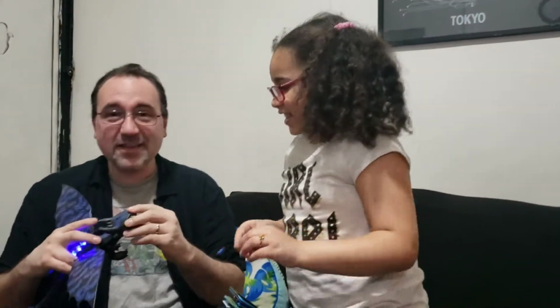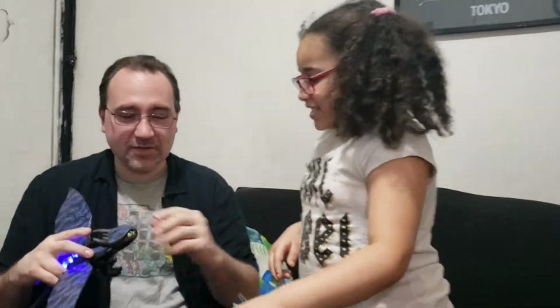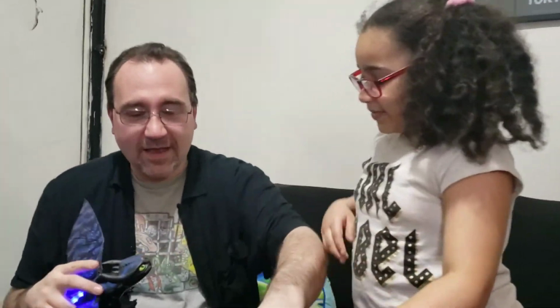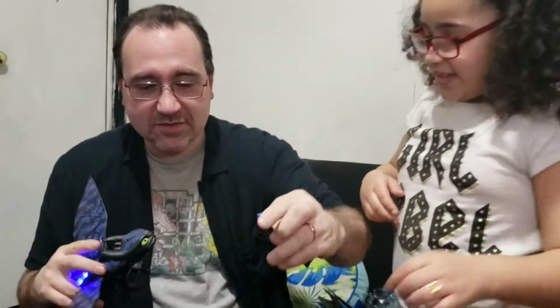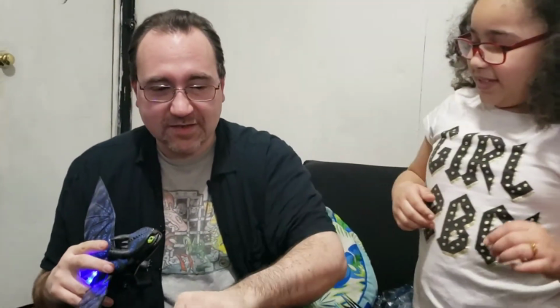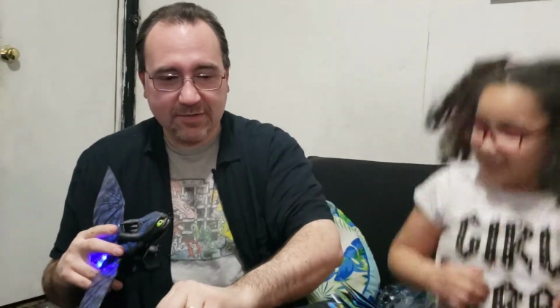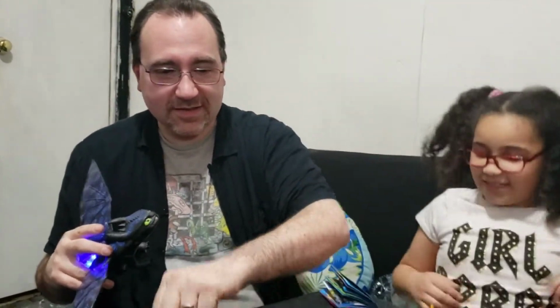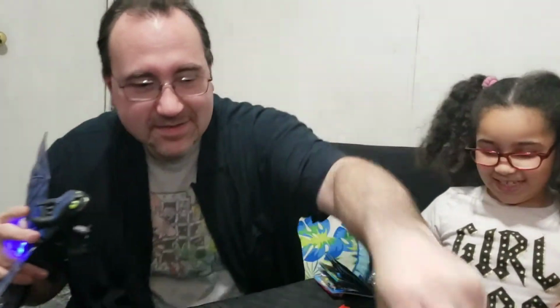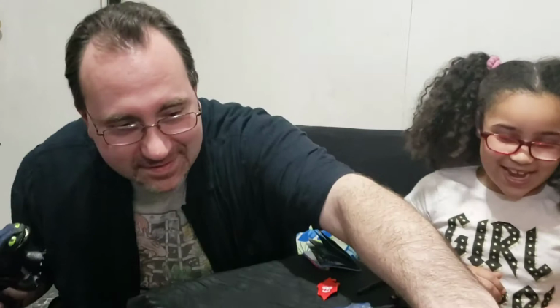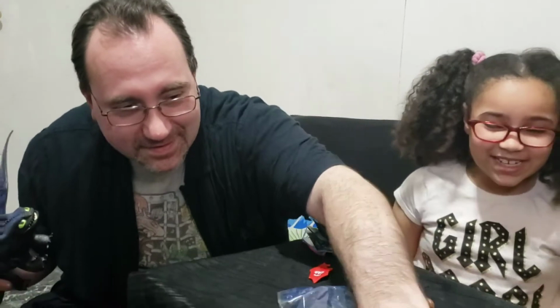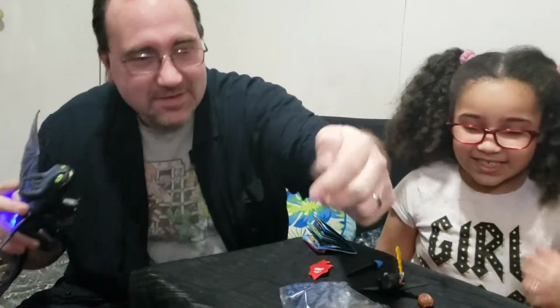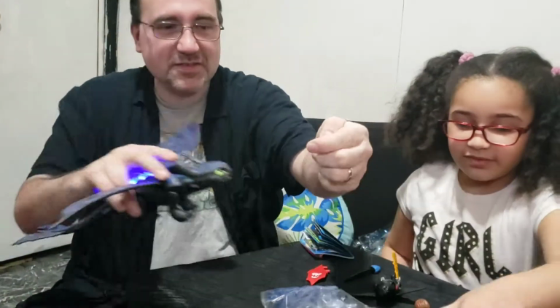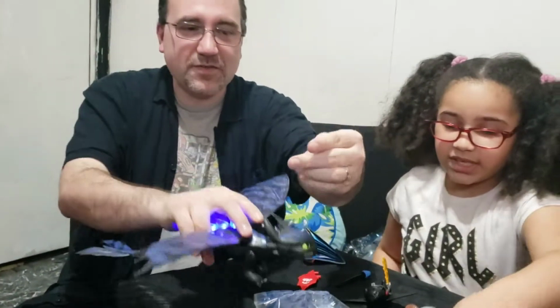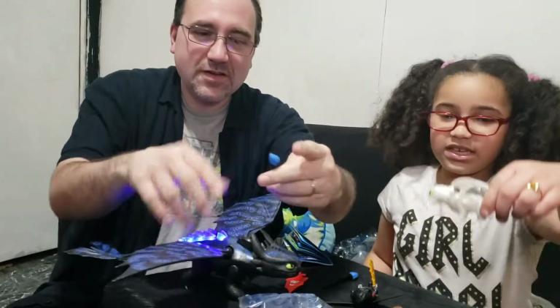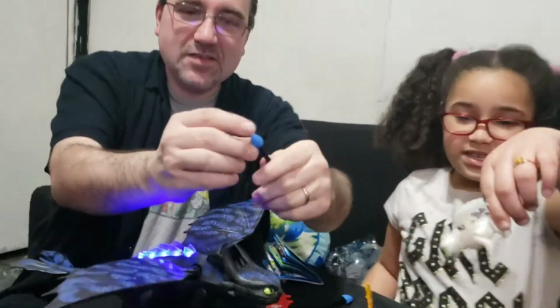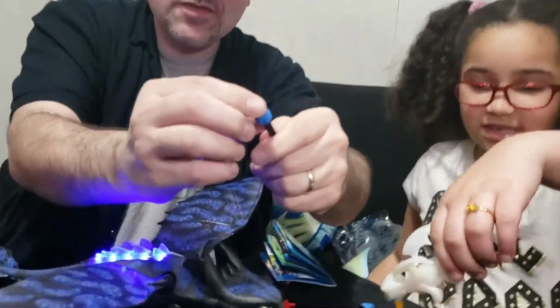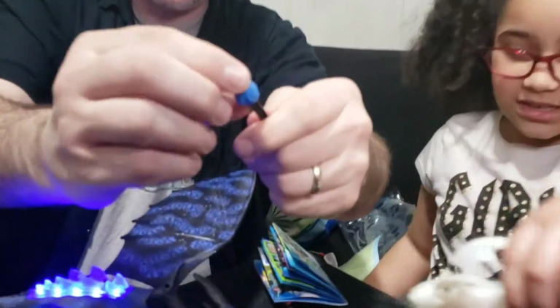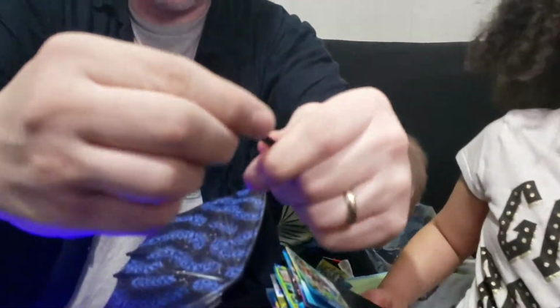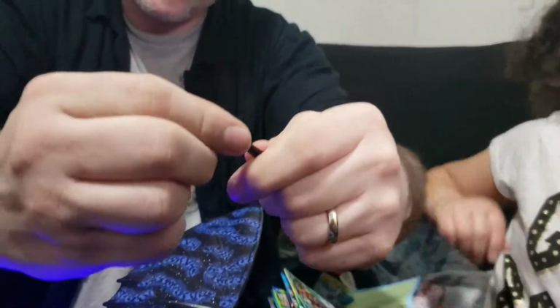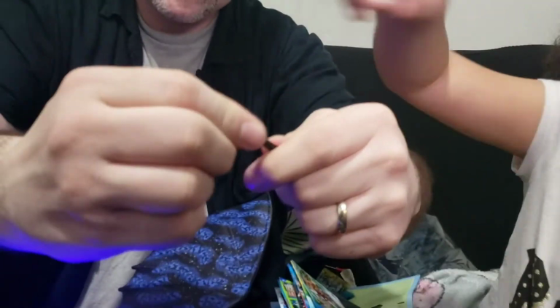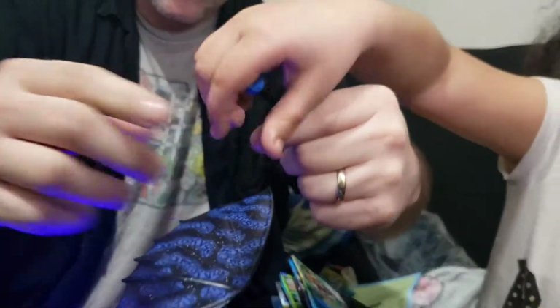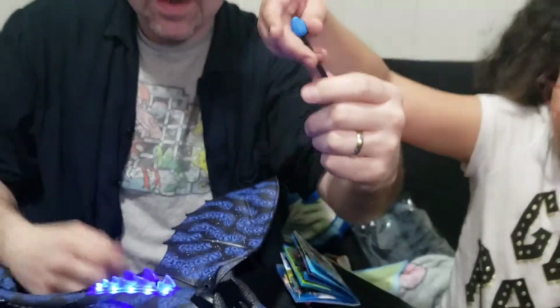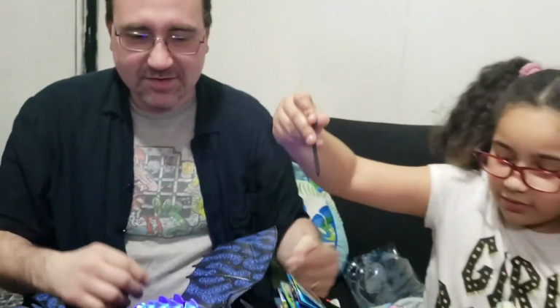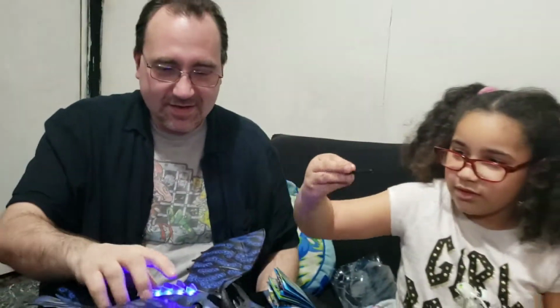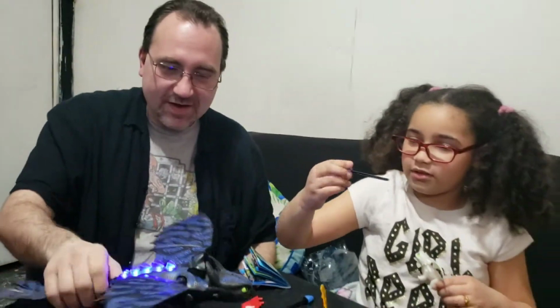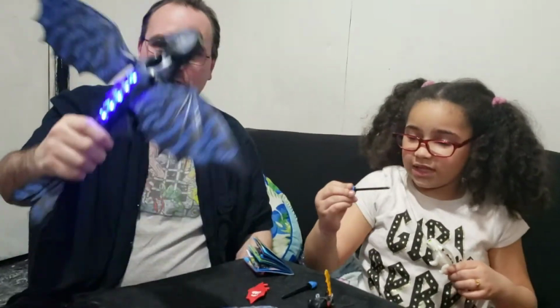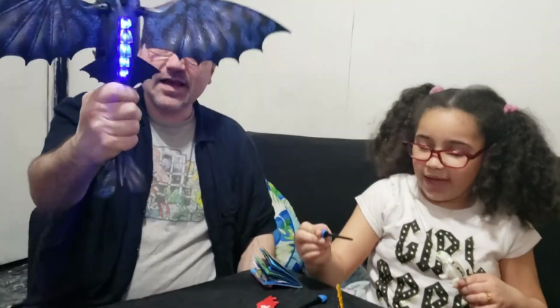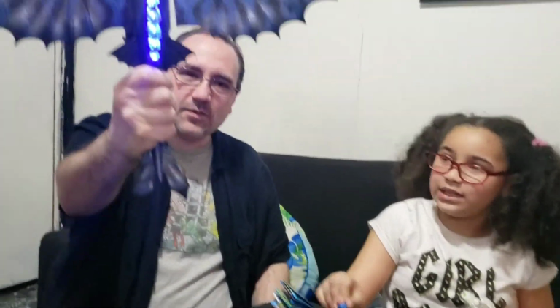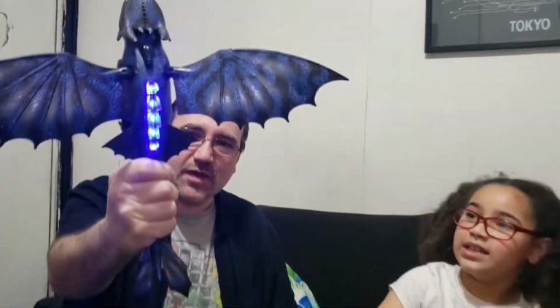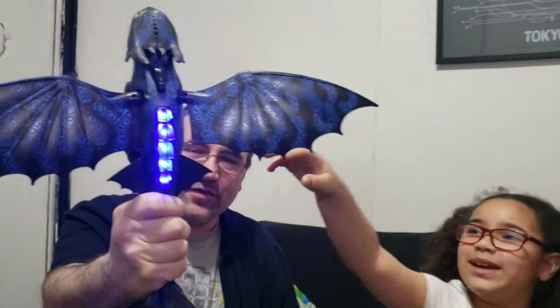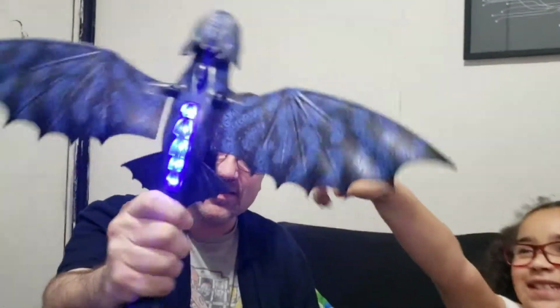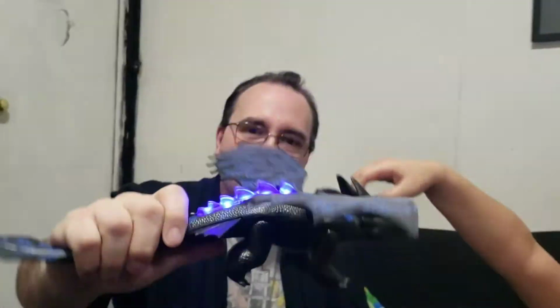Just in case you were worried about the missiles themselves — they're soft, very soft rubbery pieces. And that's what you need one AAA battery for: to light him up.